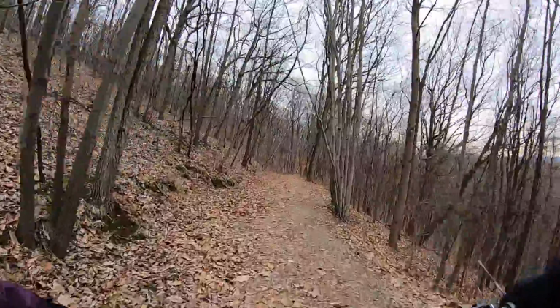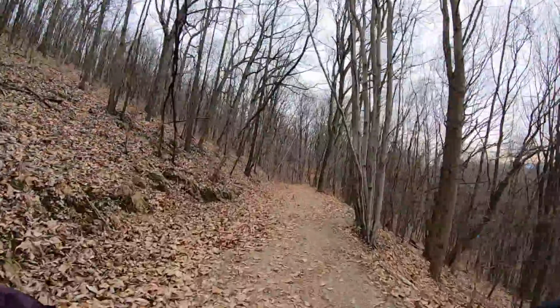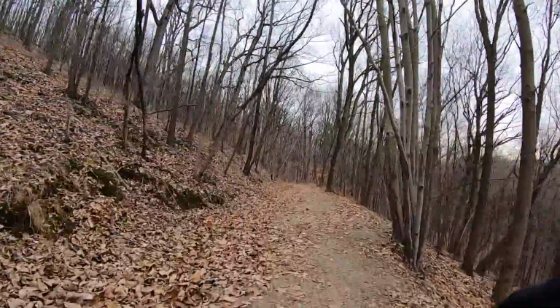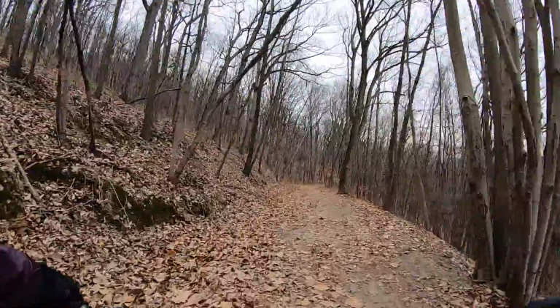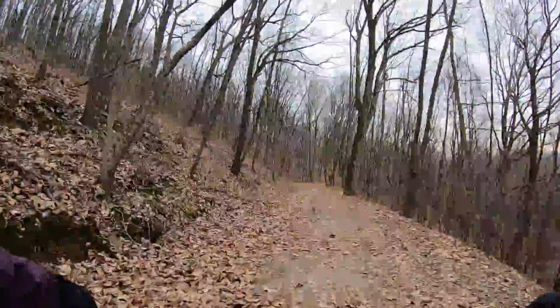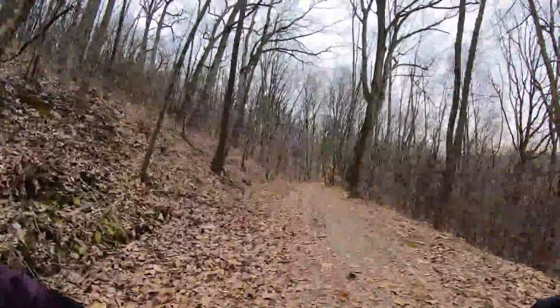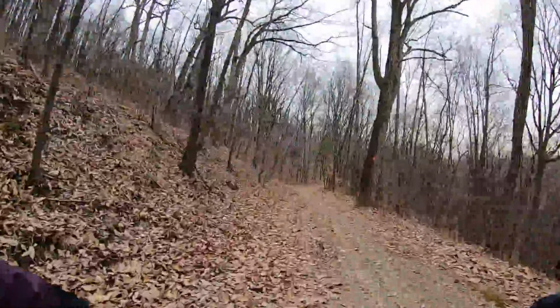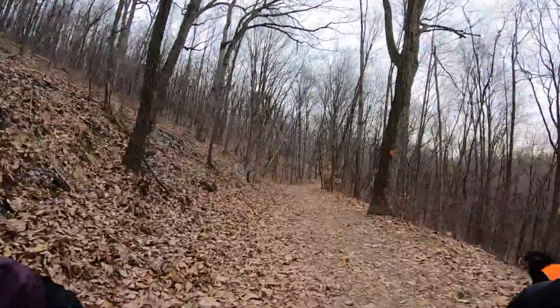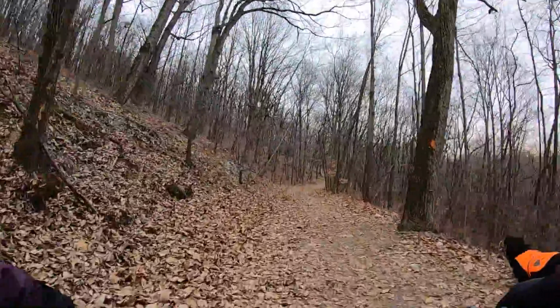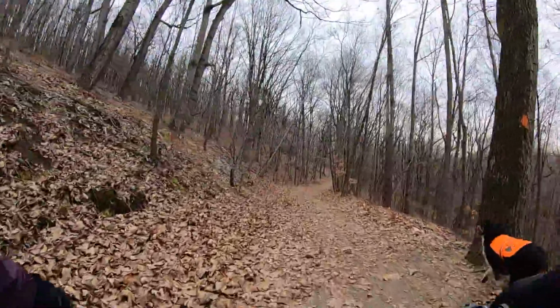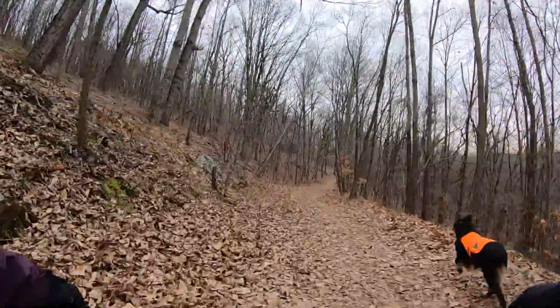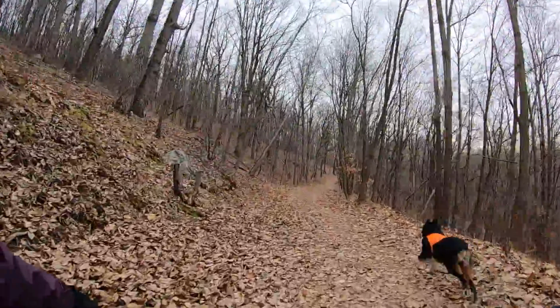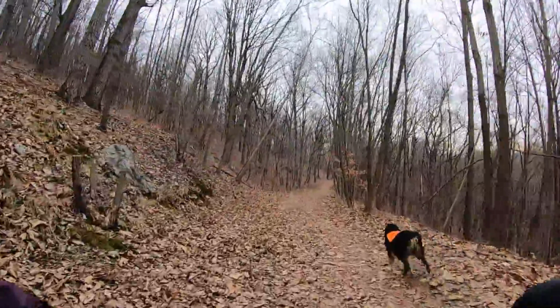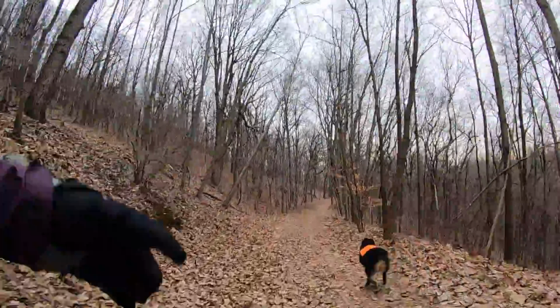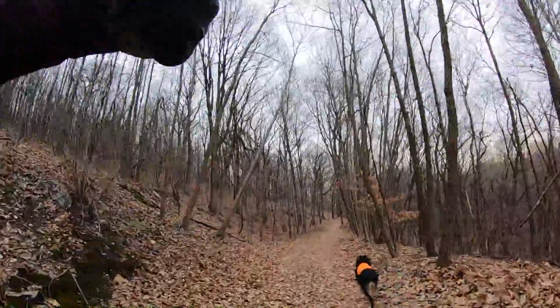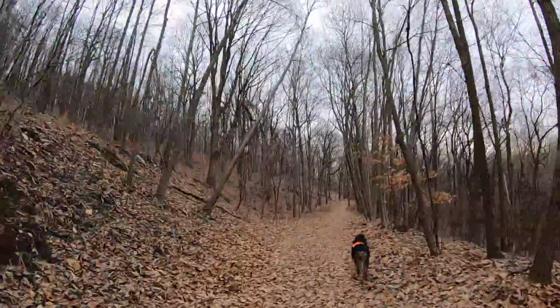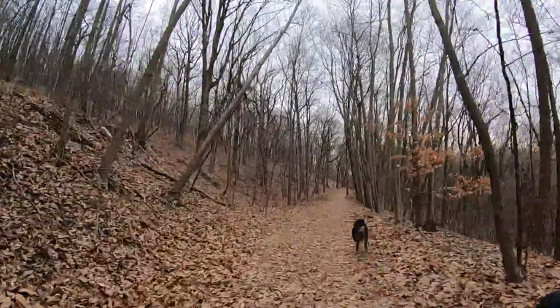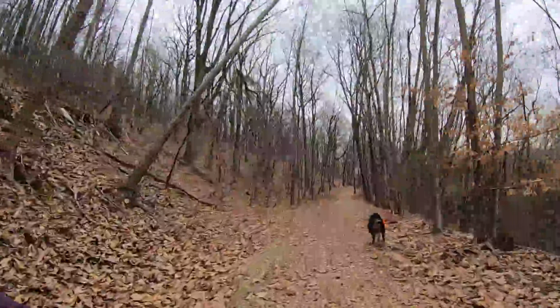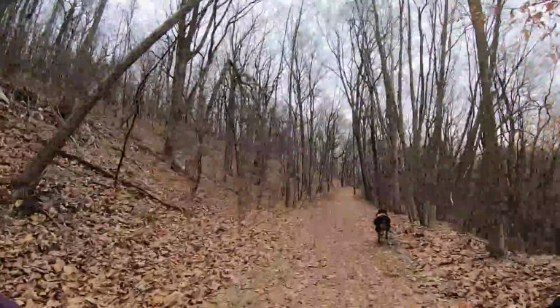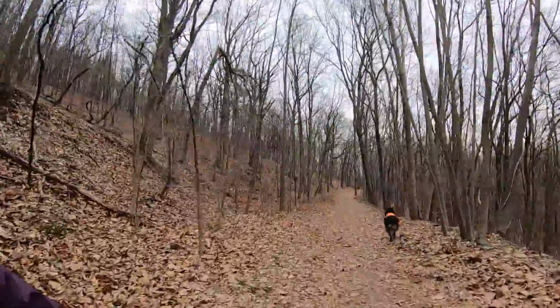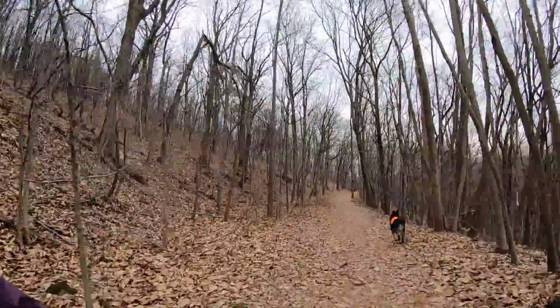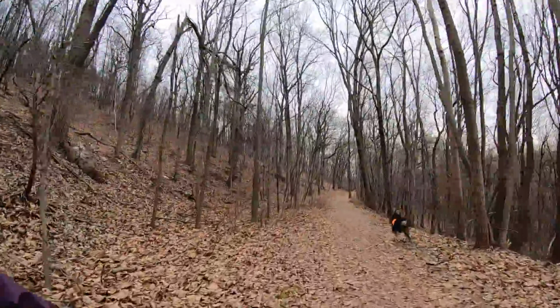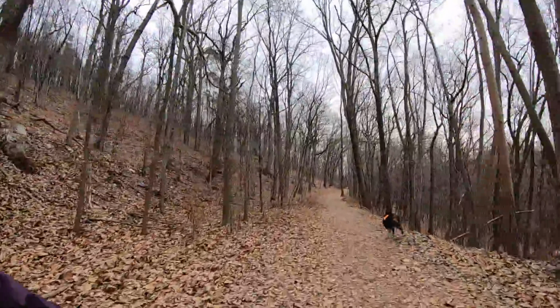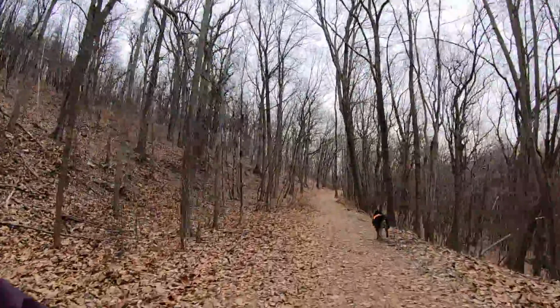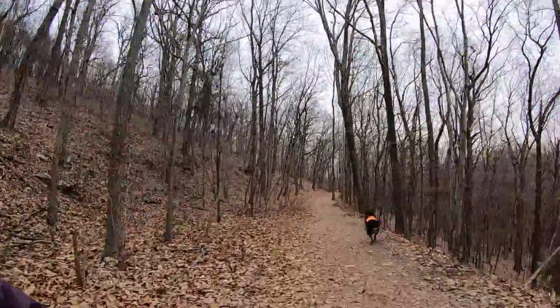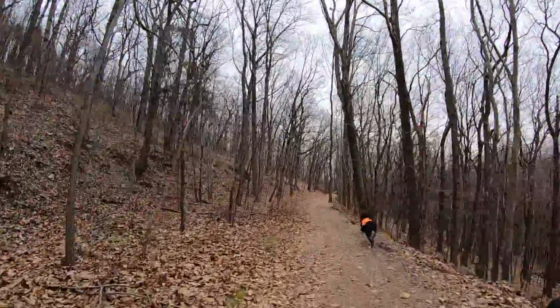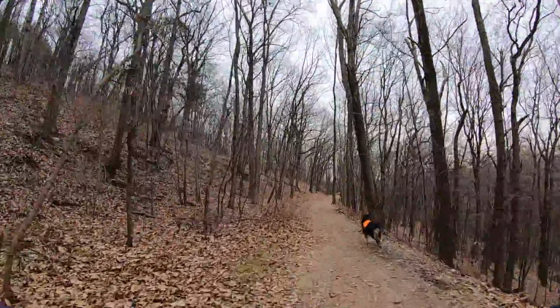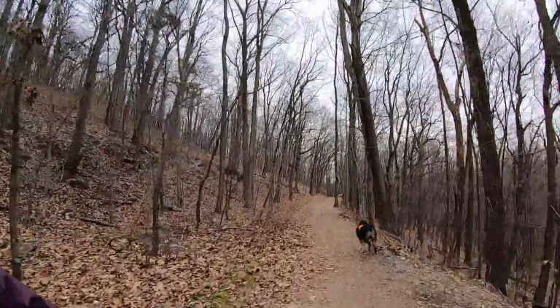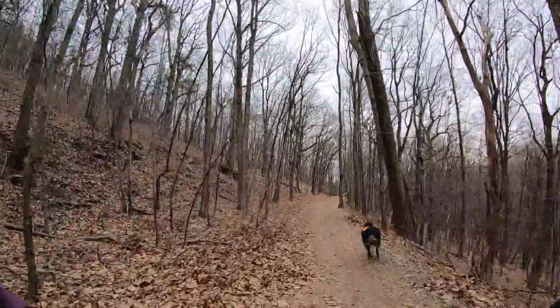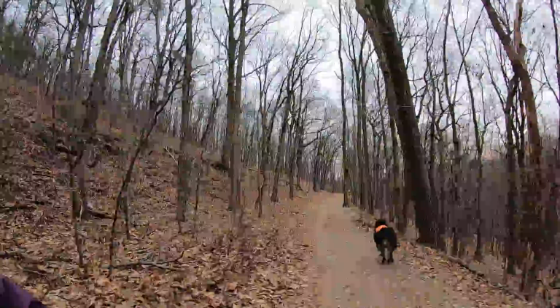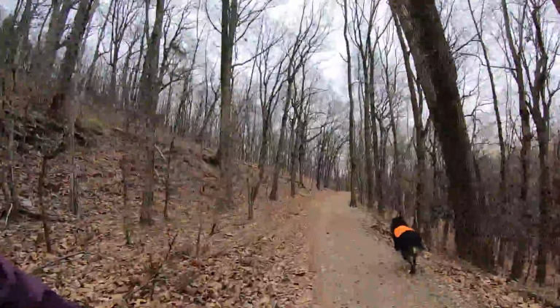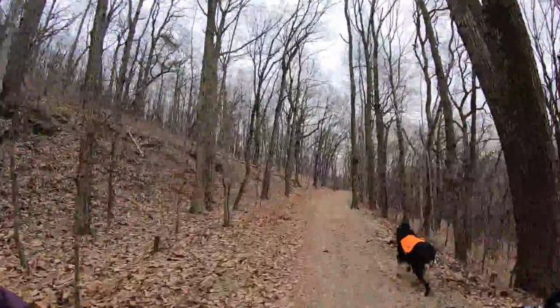We are currently descending the south double track, which is the way we came up. Now we're going to hit Dippin' Dots, which is going to be on our right. If you're coming up the hill, Dippin' Dots would be on your left.